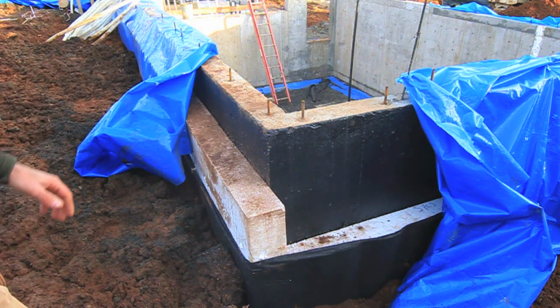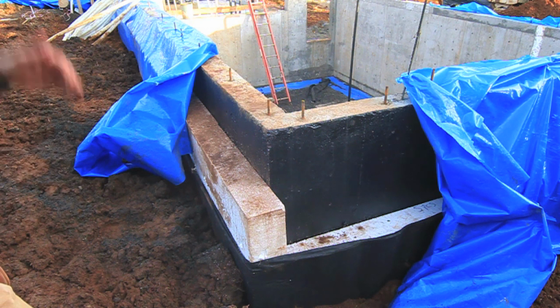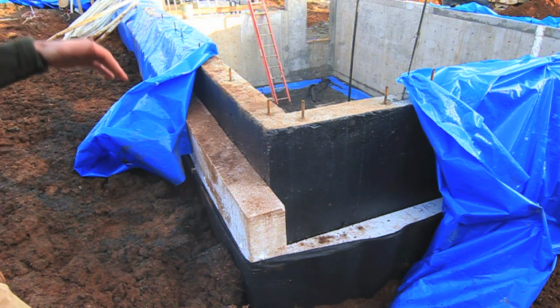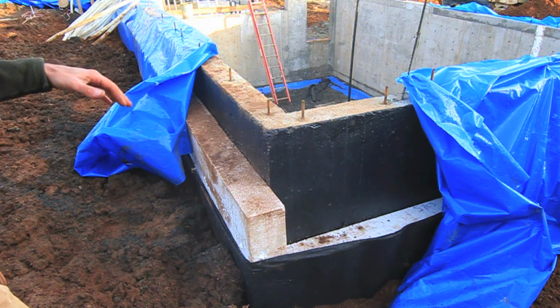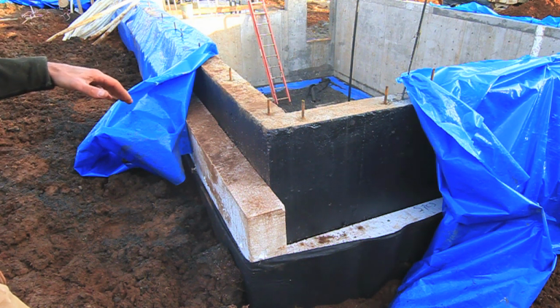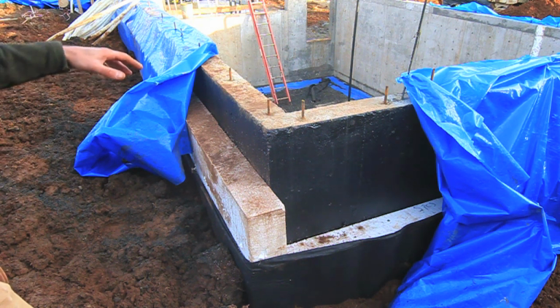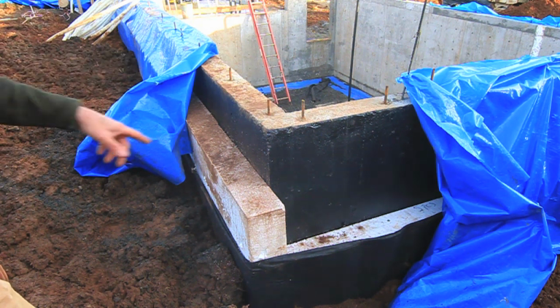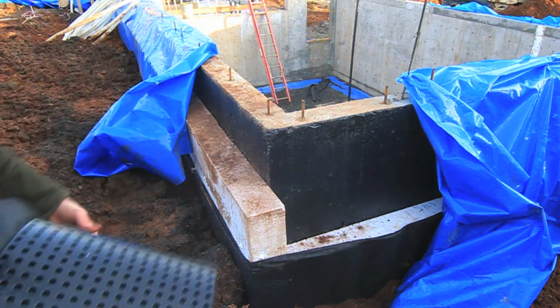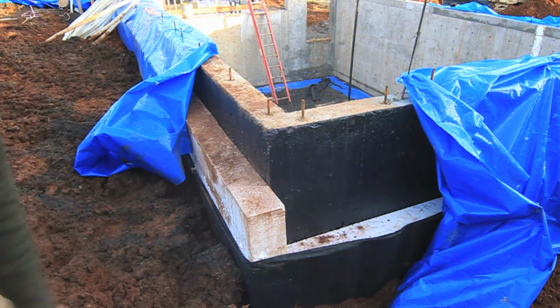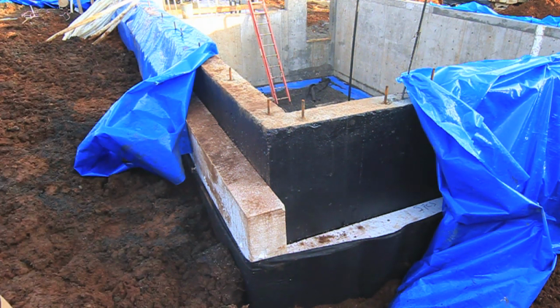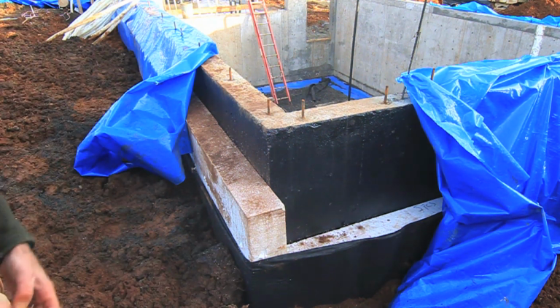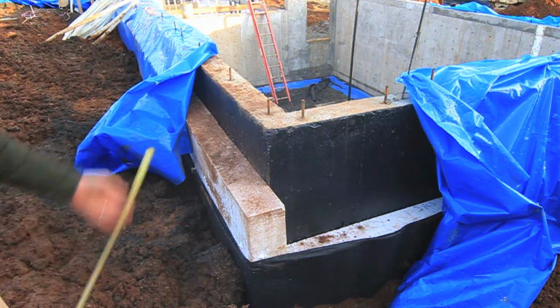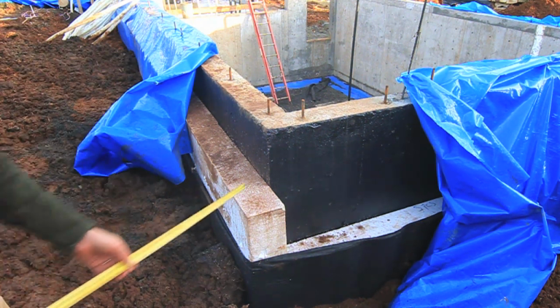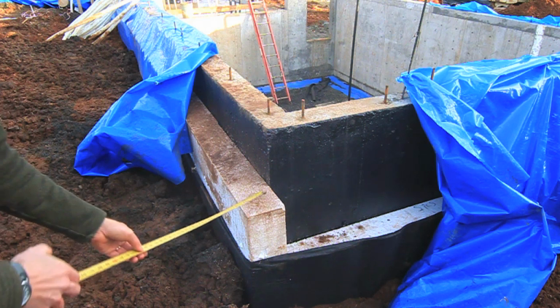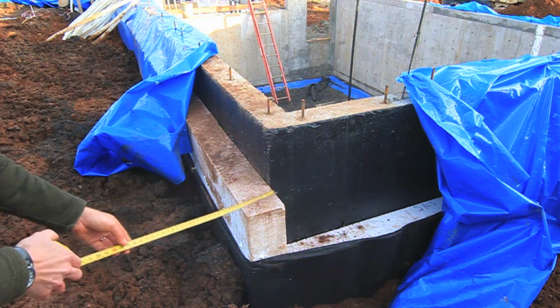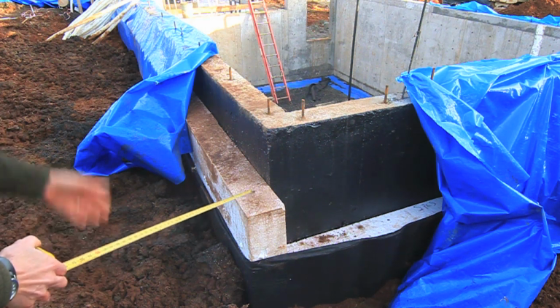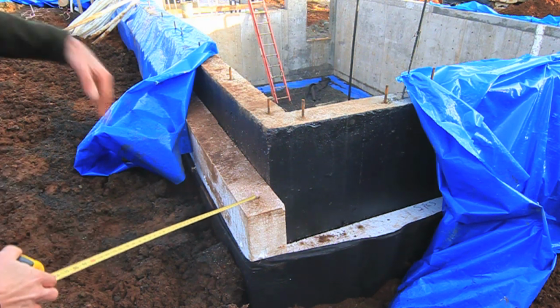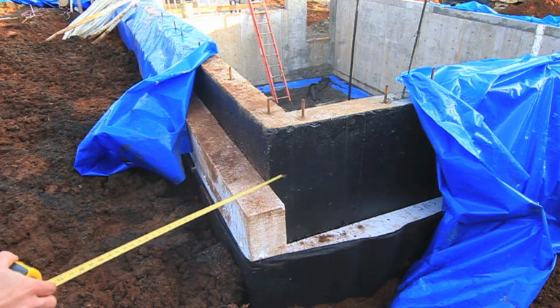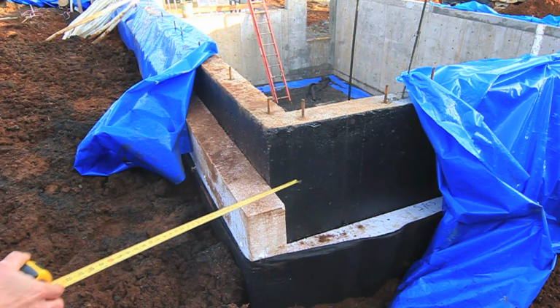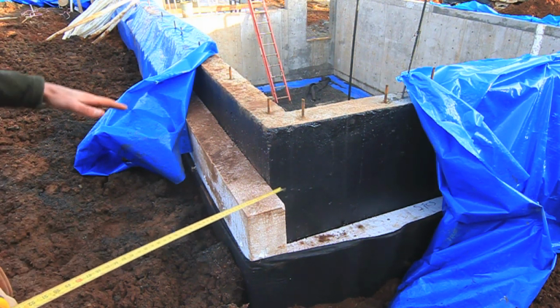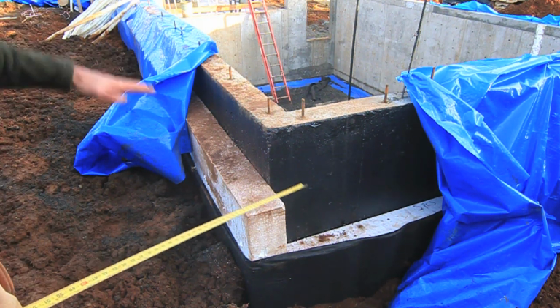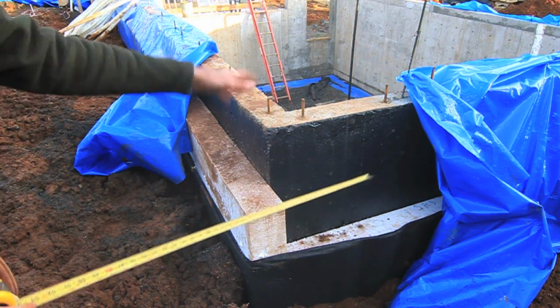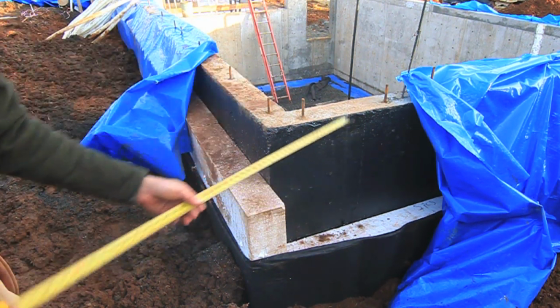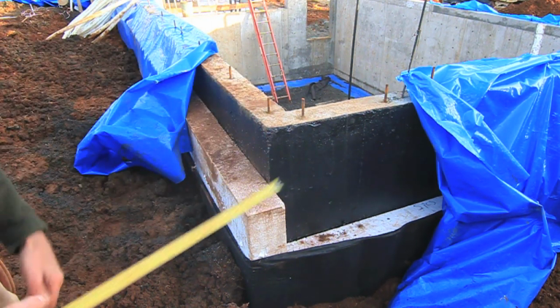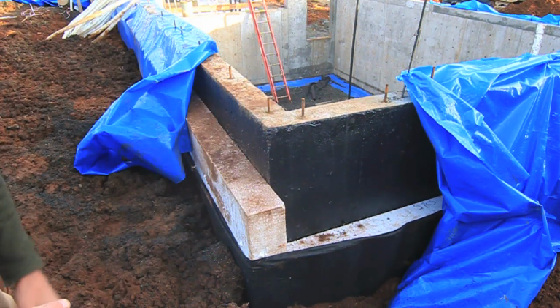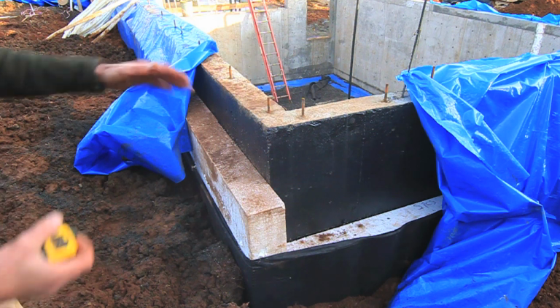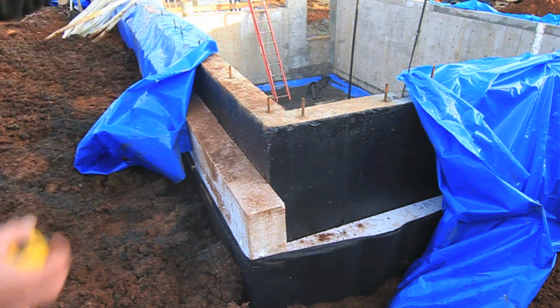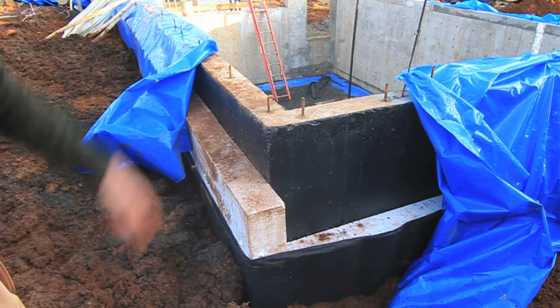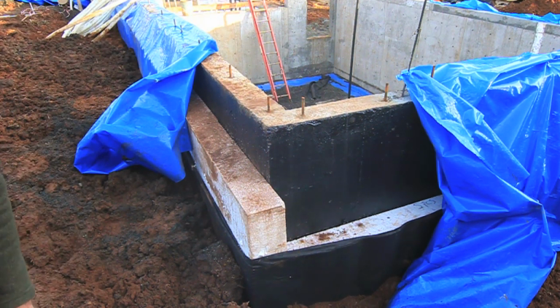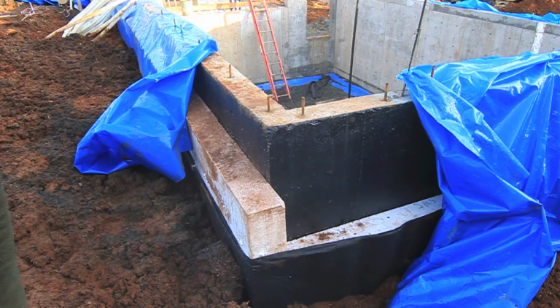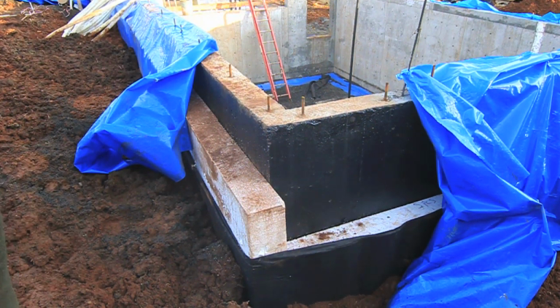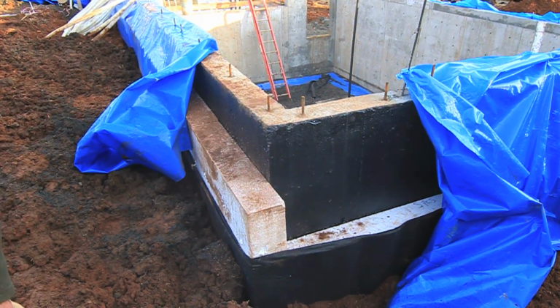We let the foundation cure for seven, eight days, then applied EPS. This is our eight-inch foam. The entire perimeter right now is just sloped roughly to the grade. It'll eventually tie in with our polyiso that goes on the walls.